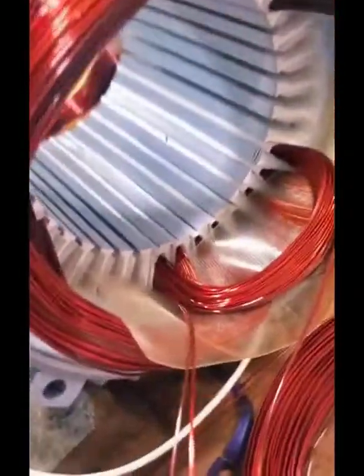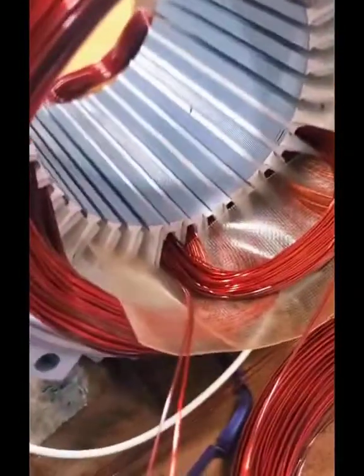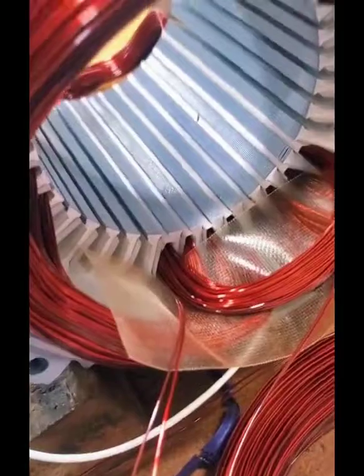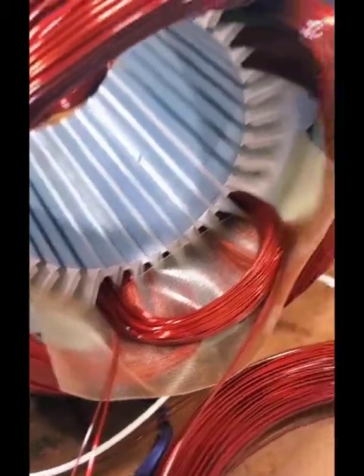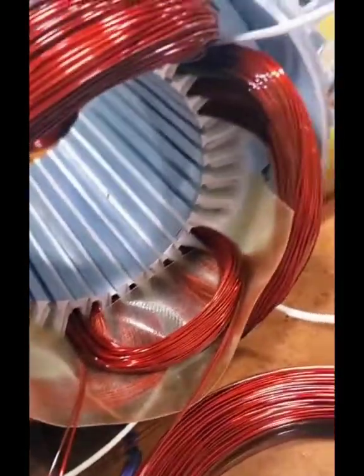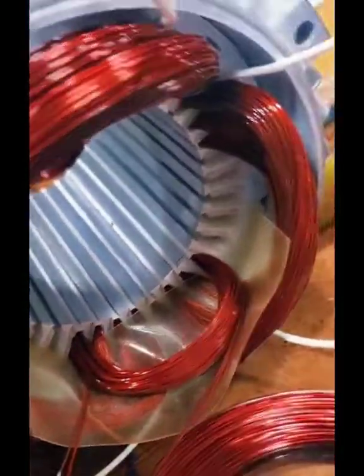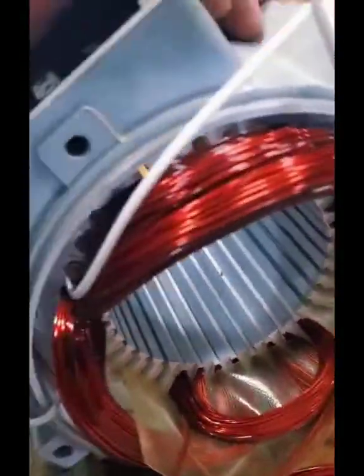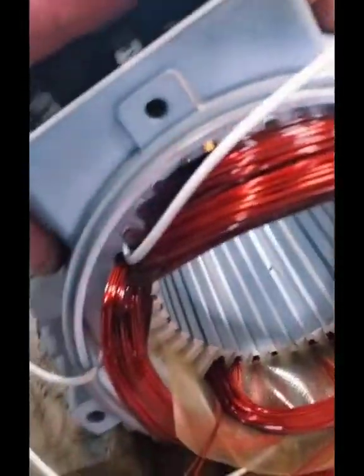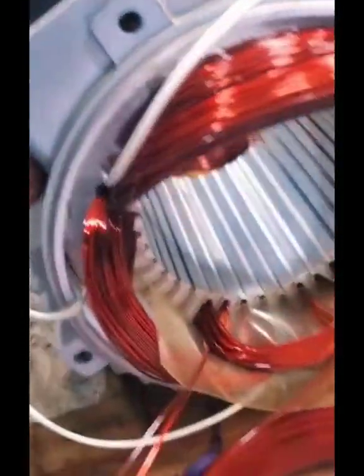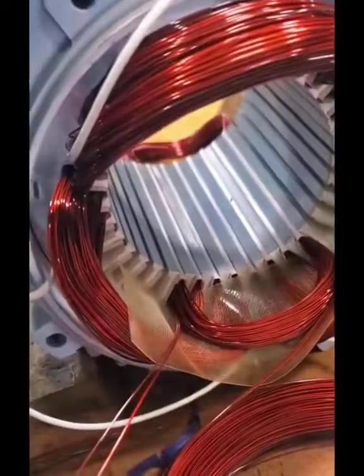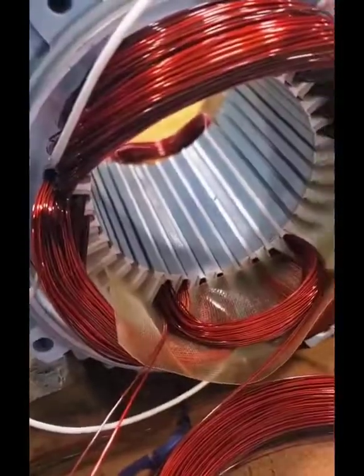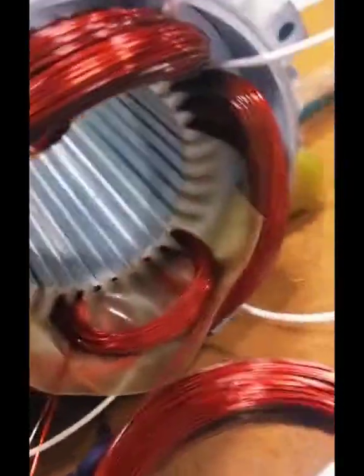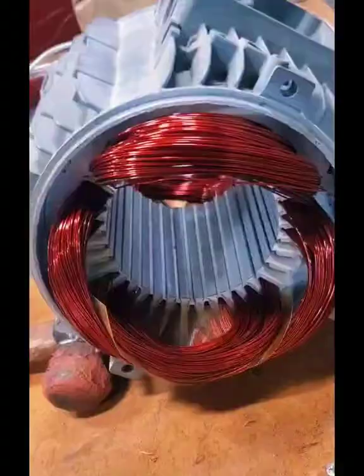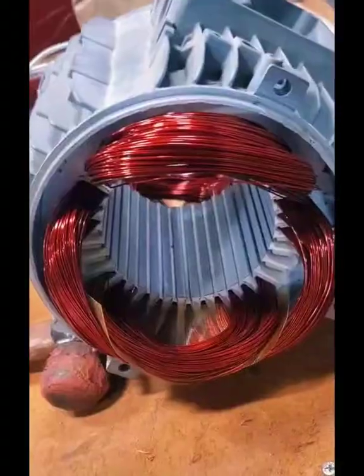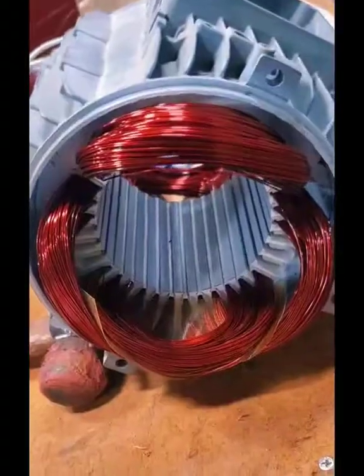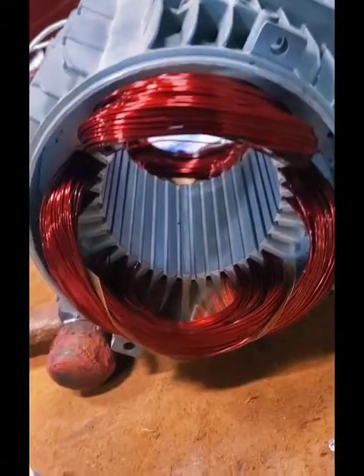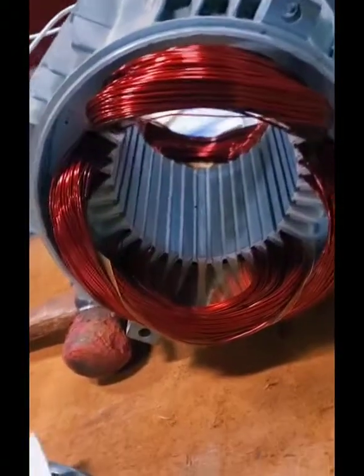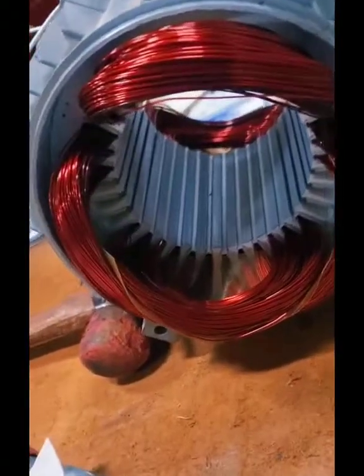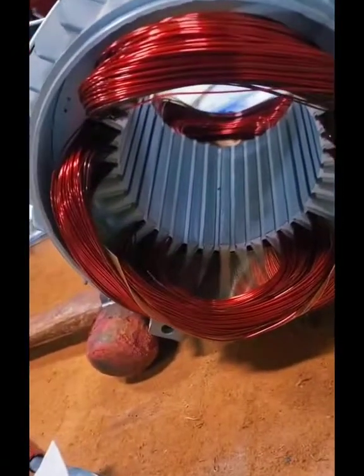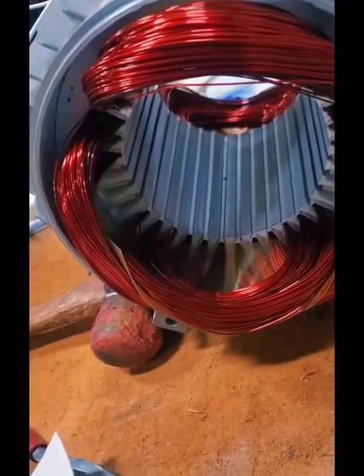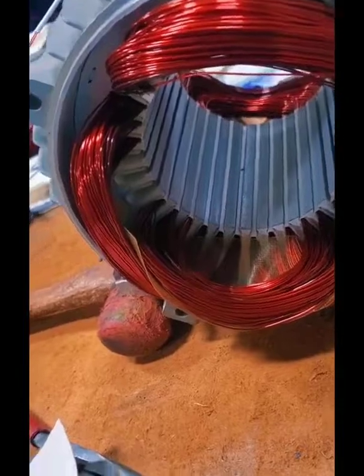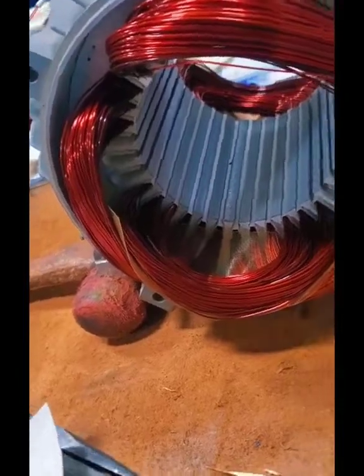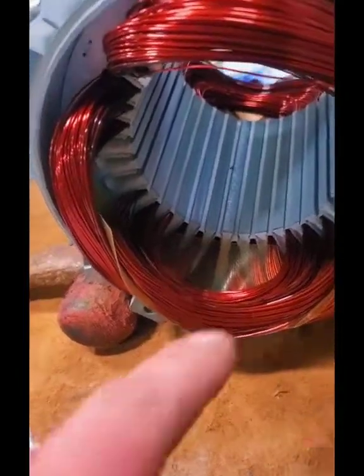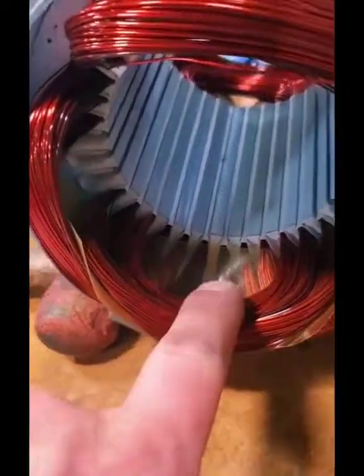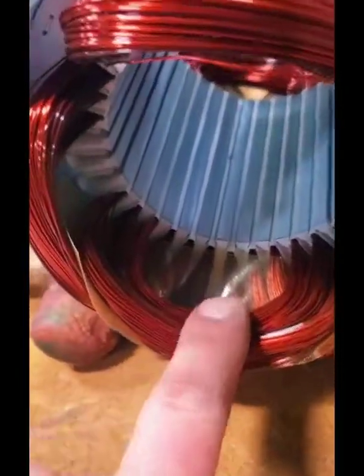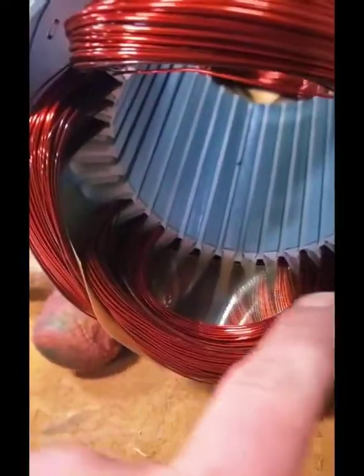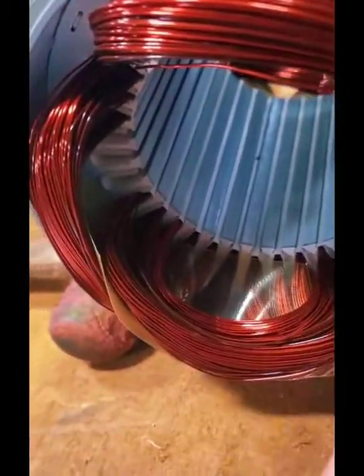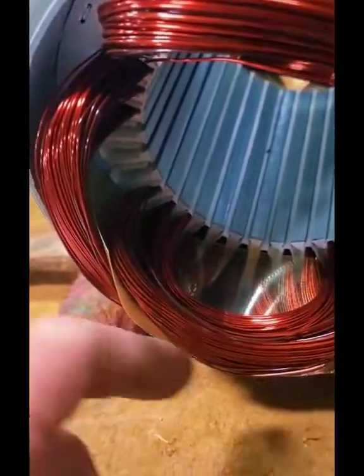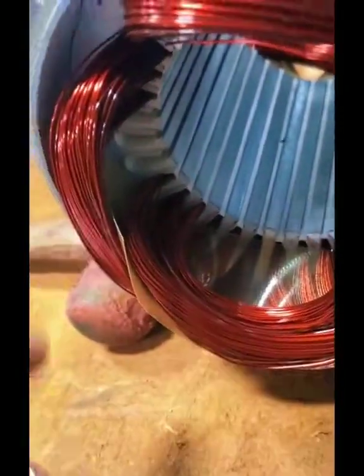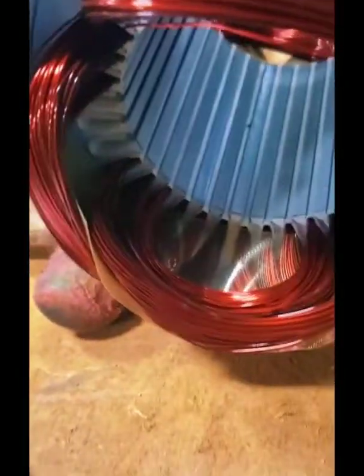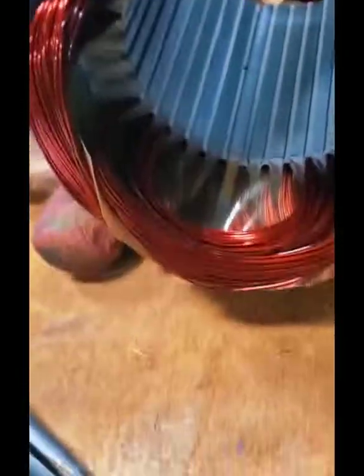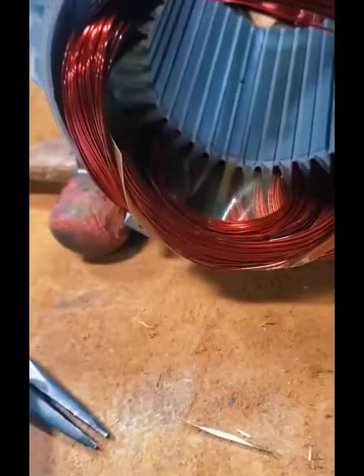Same thing on the connection side. I can tell you that this is not a cheap and easy fix, but these people are losing major money every hour that this motor is not in their plant operating their machine.